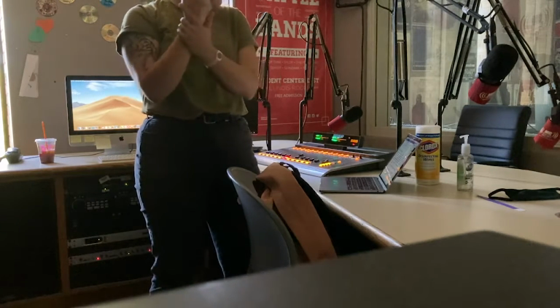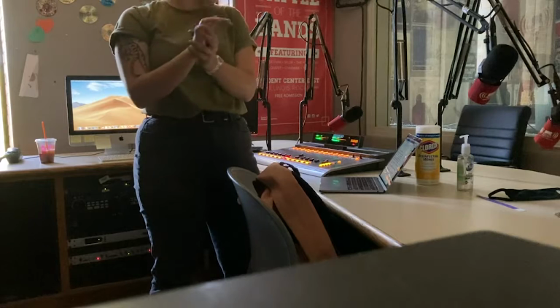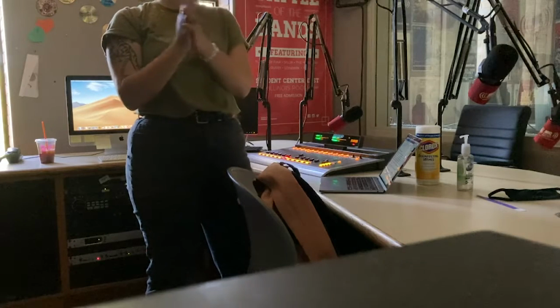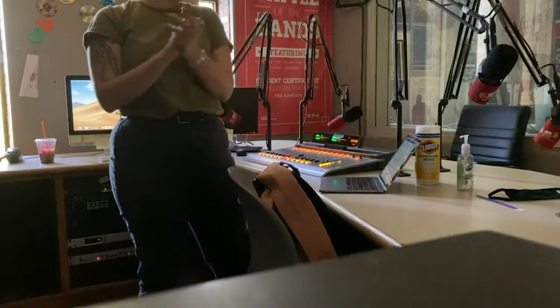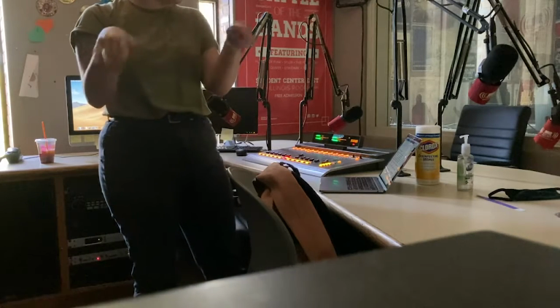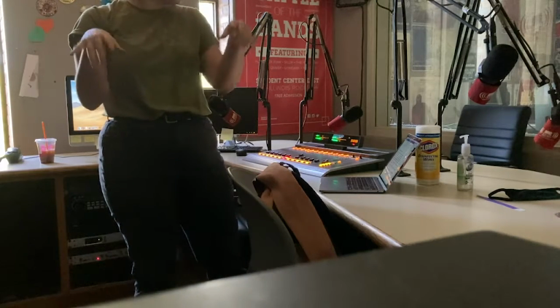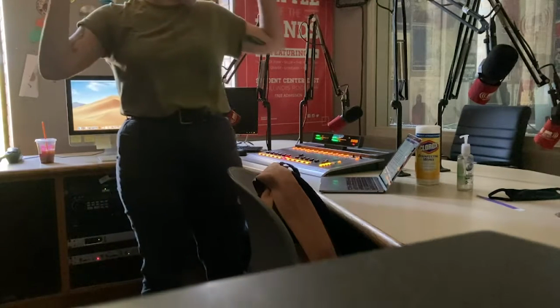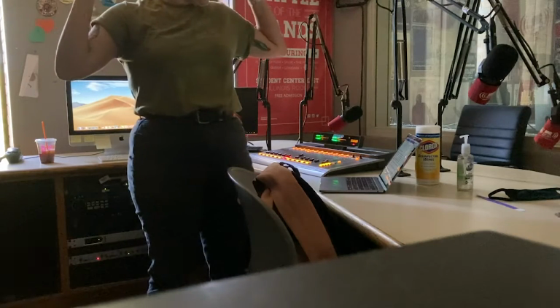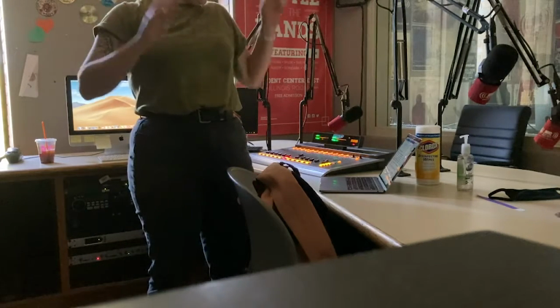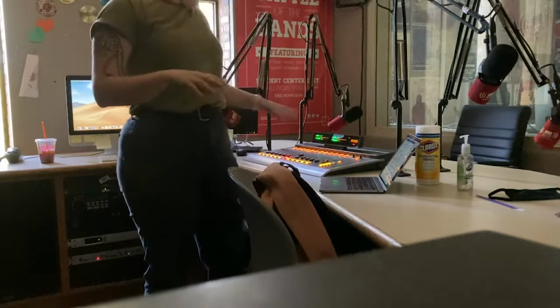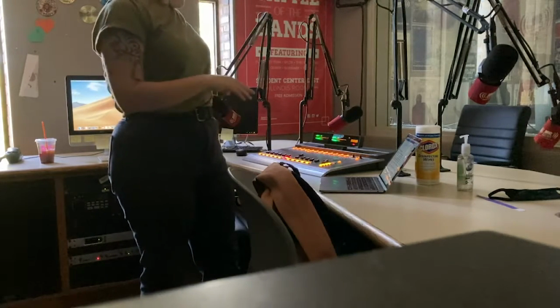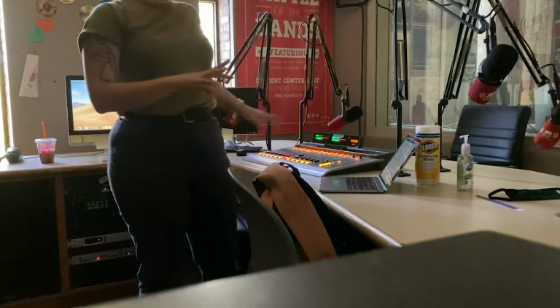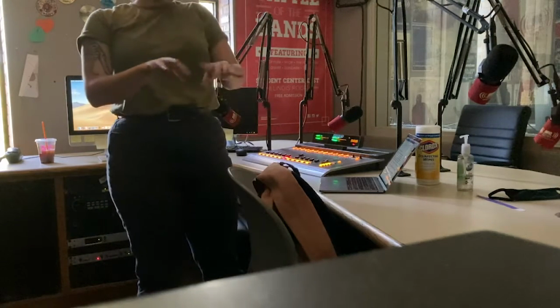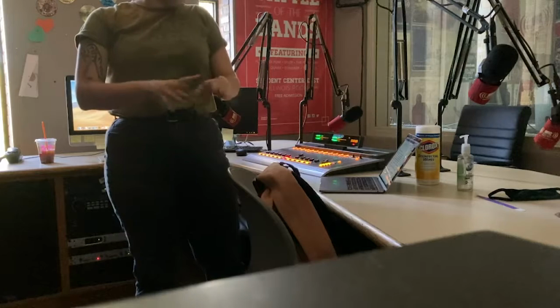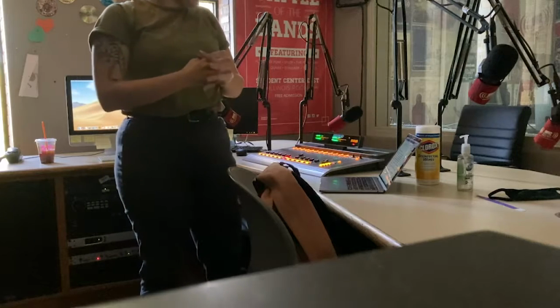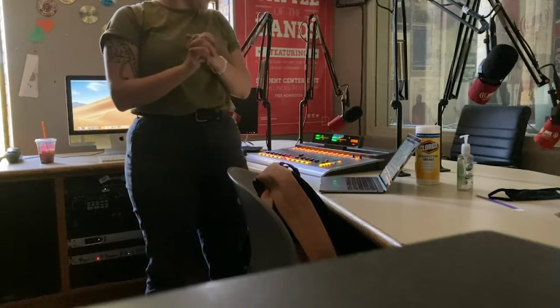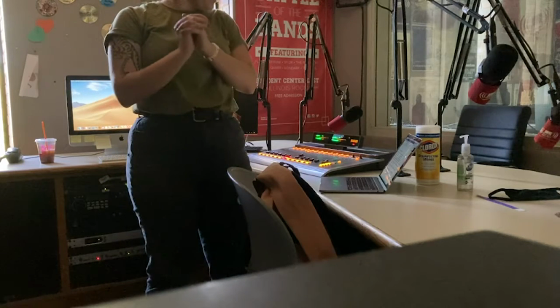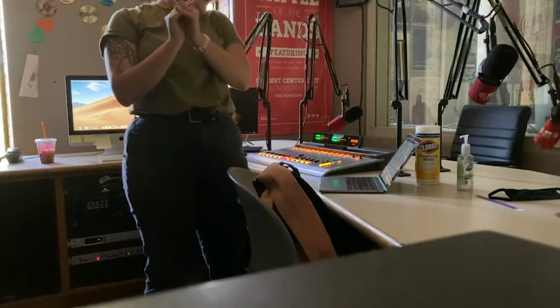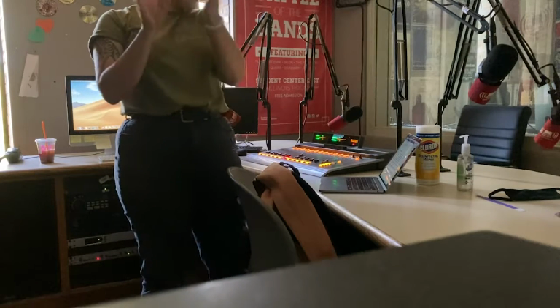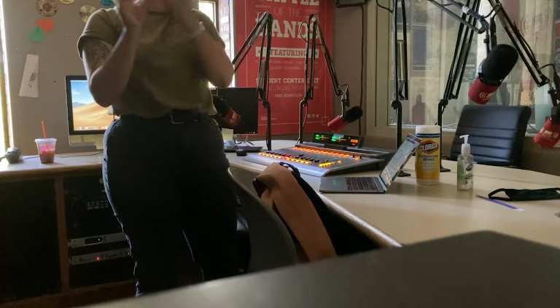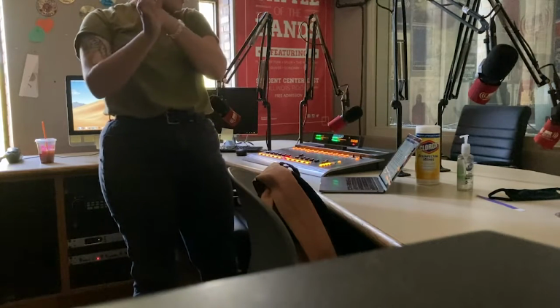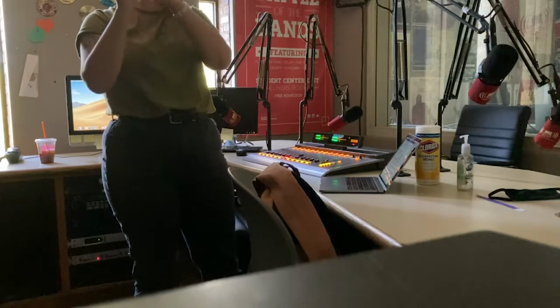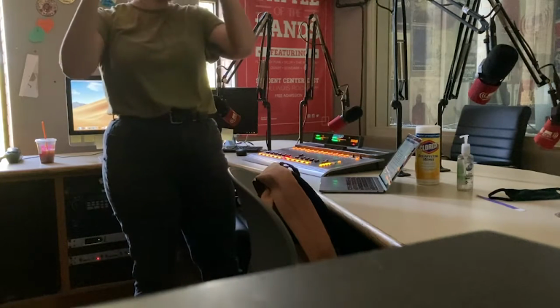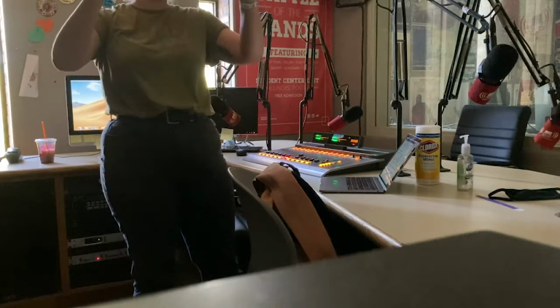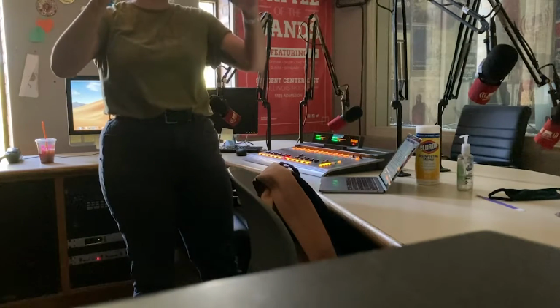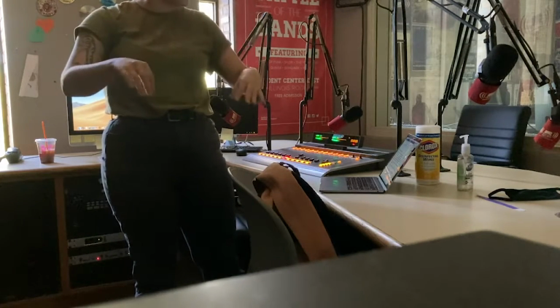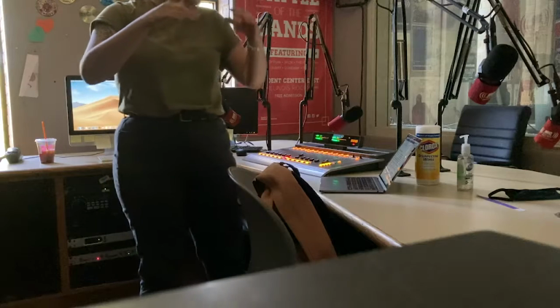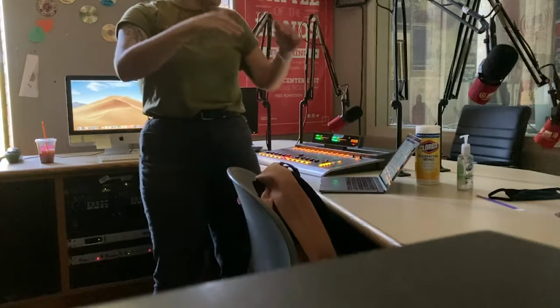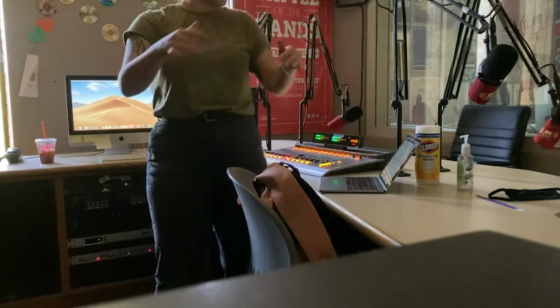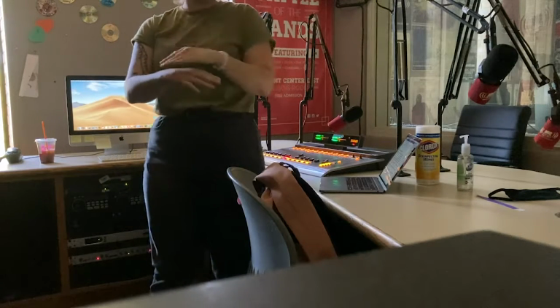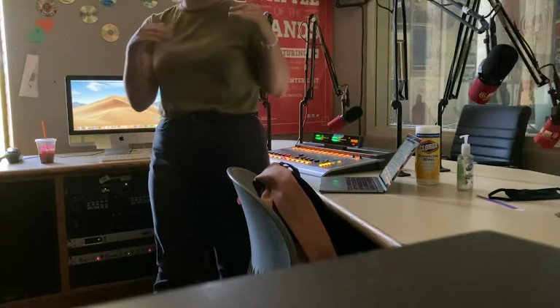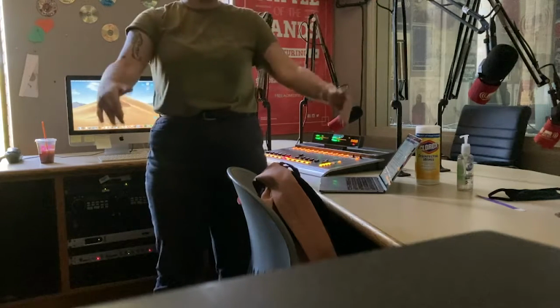The soundboard, keyboards — like computer keyboards — chairs, anything that you touch, someone else has also touched.